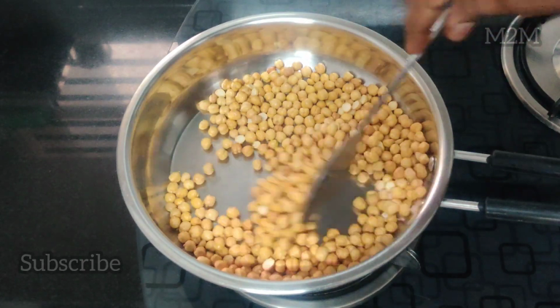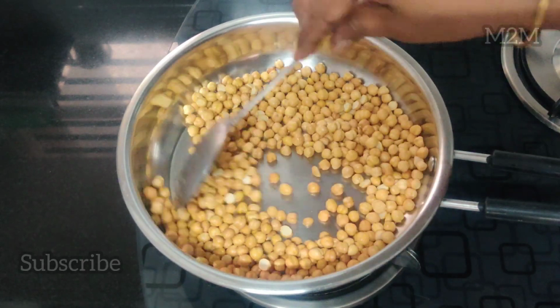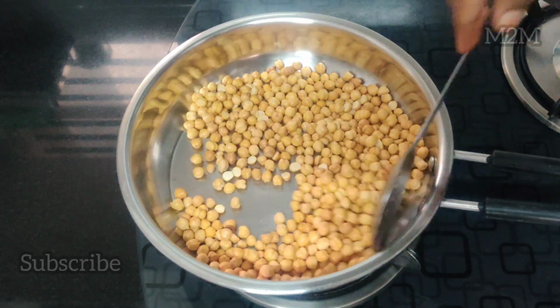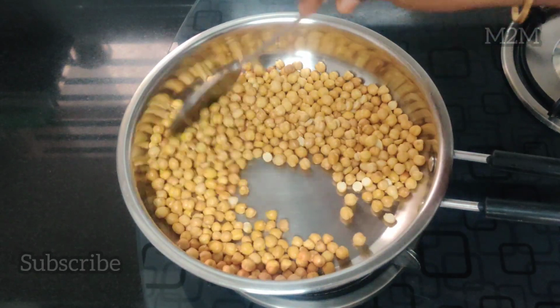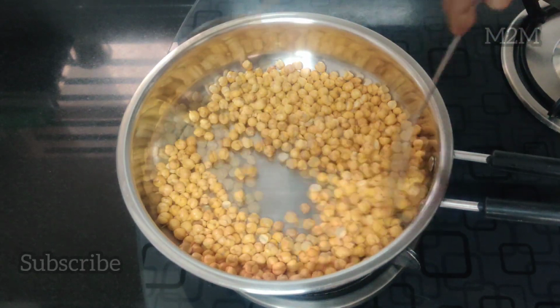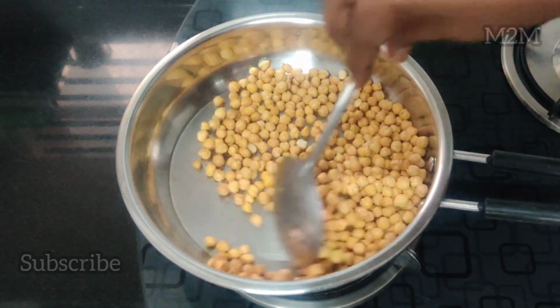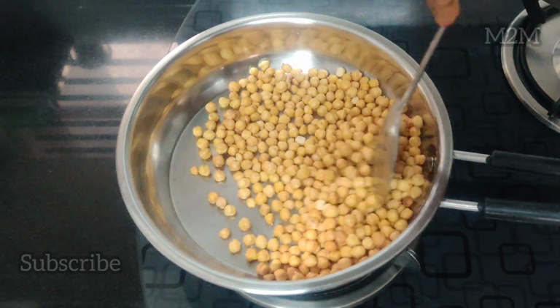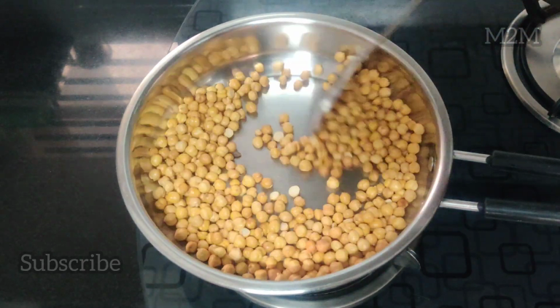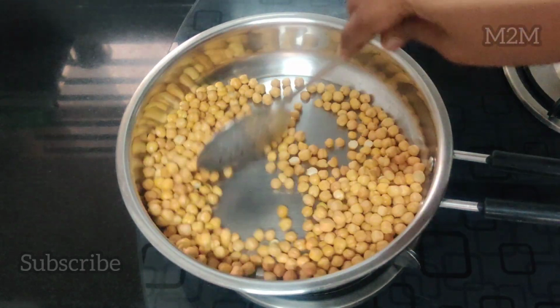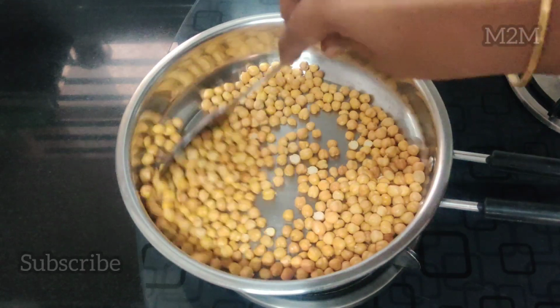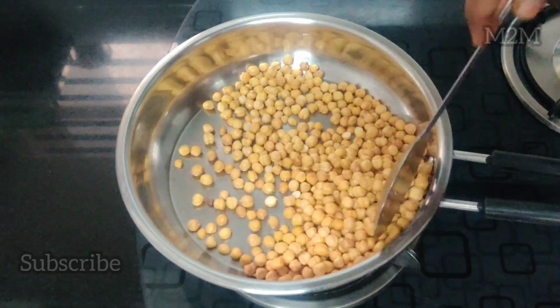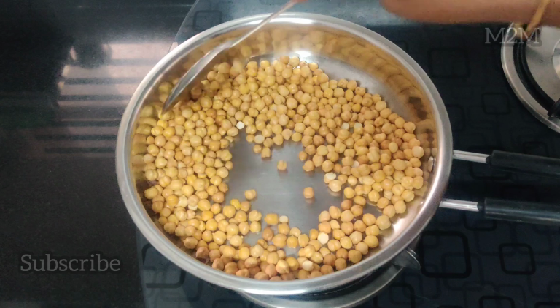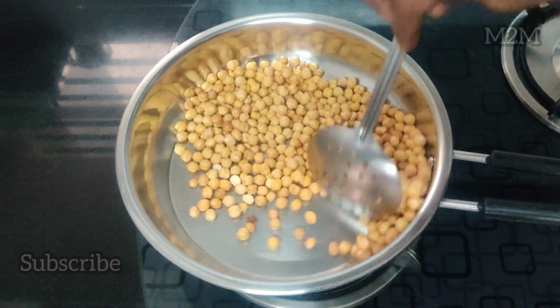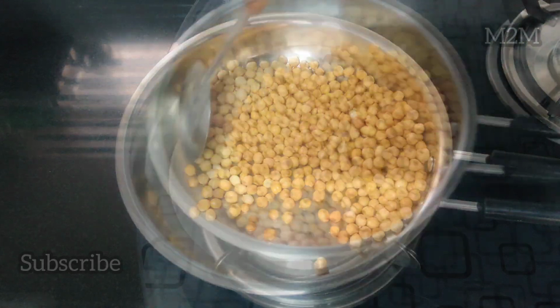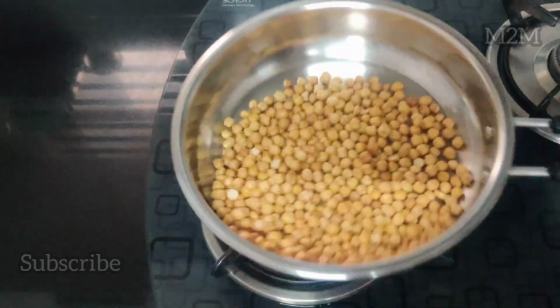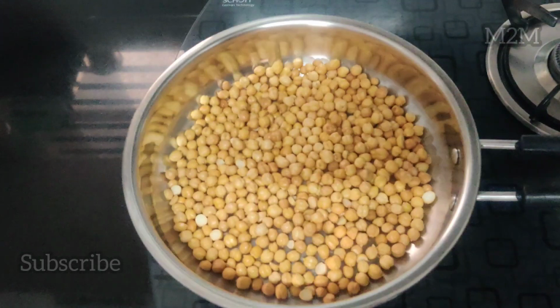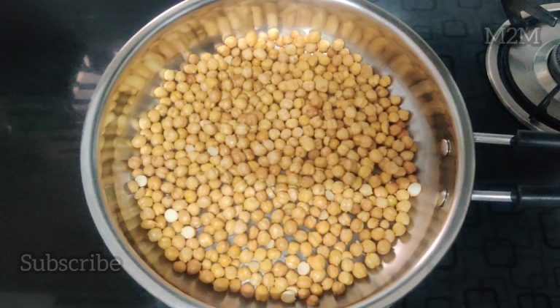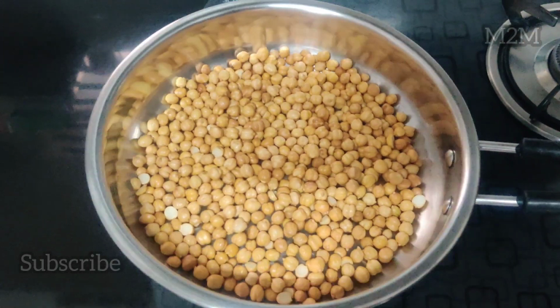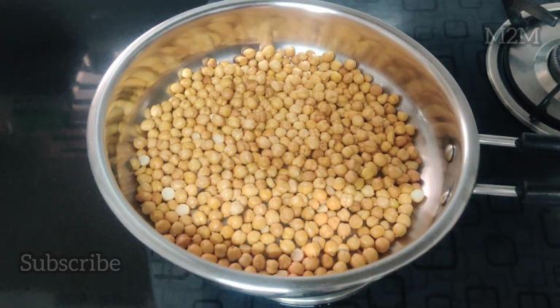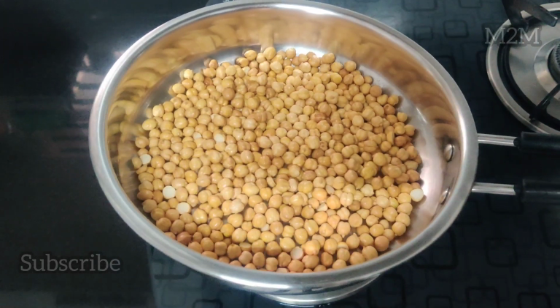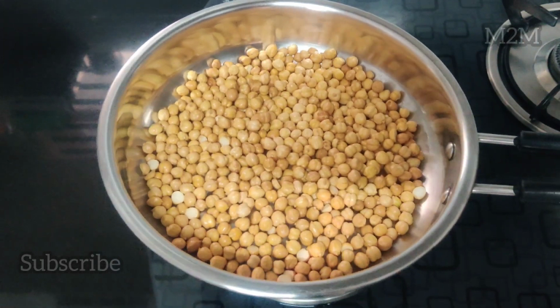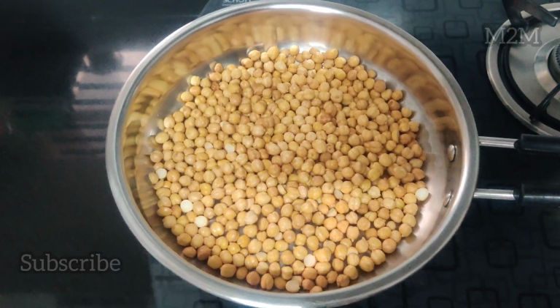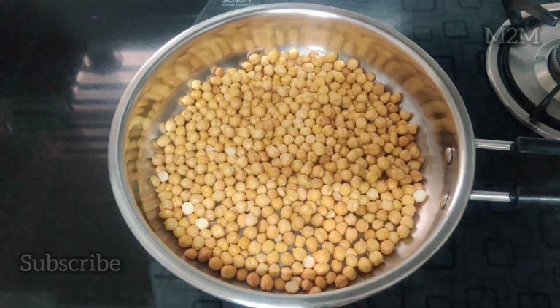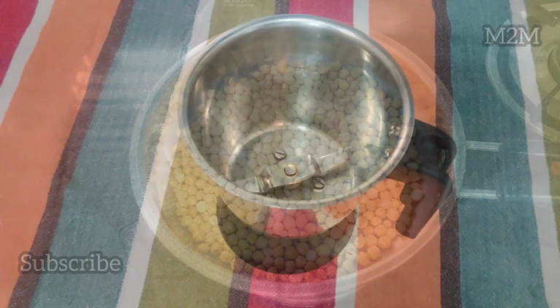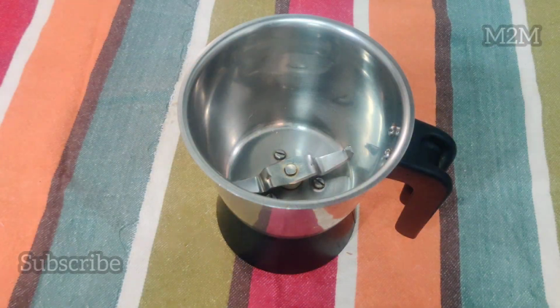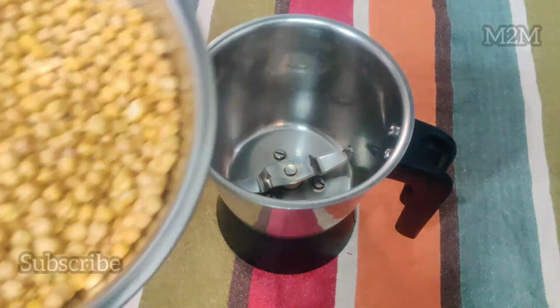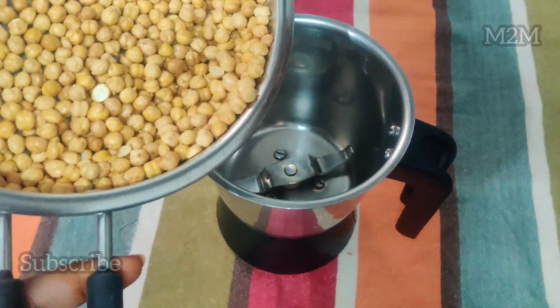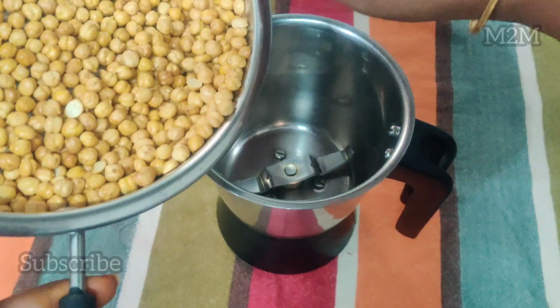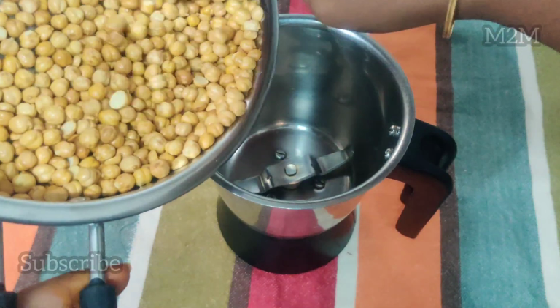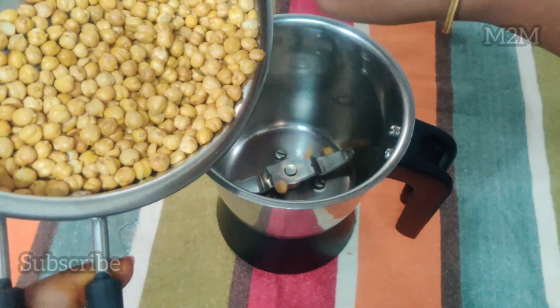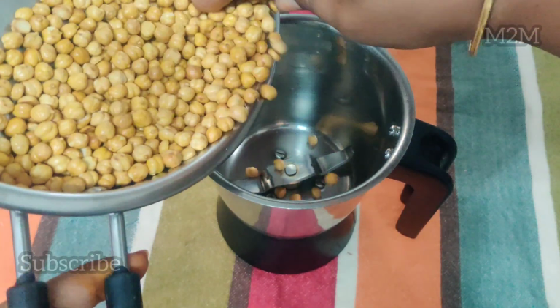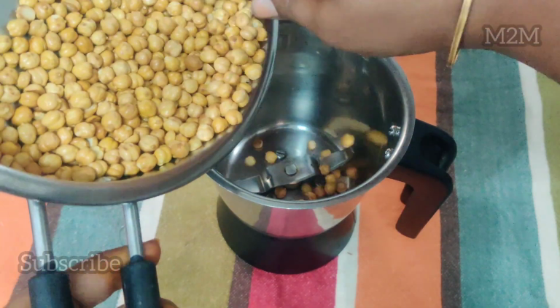If you want to eat food daily, you can remove food daily. It is brown. It is very dry. It is medium.